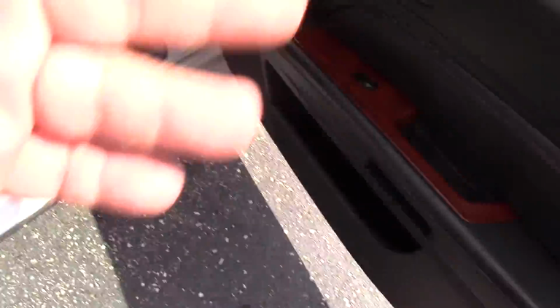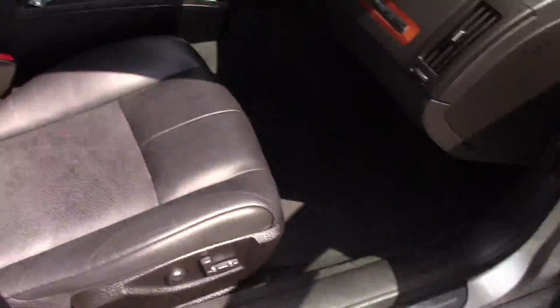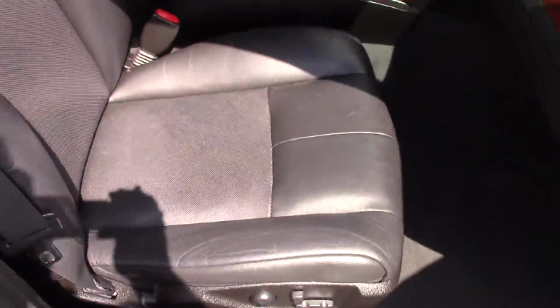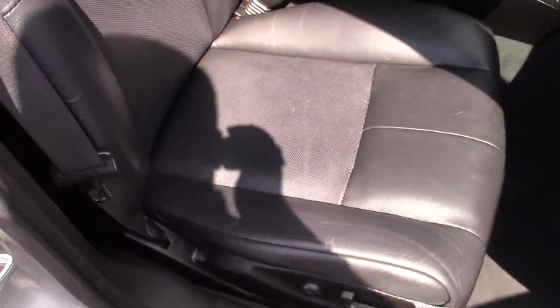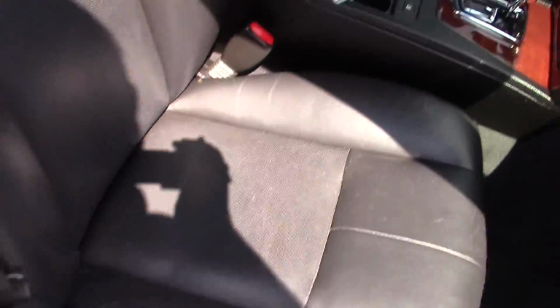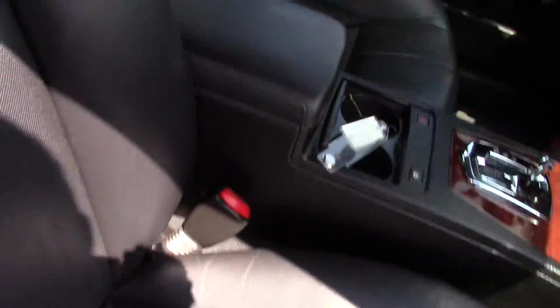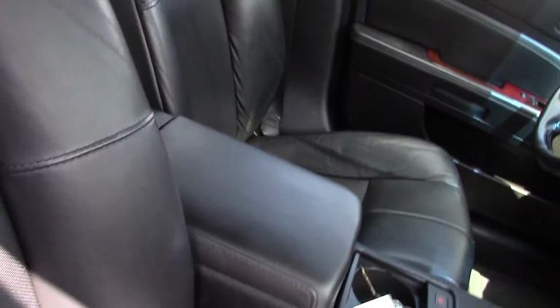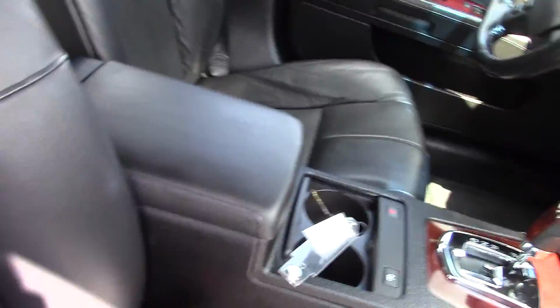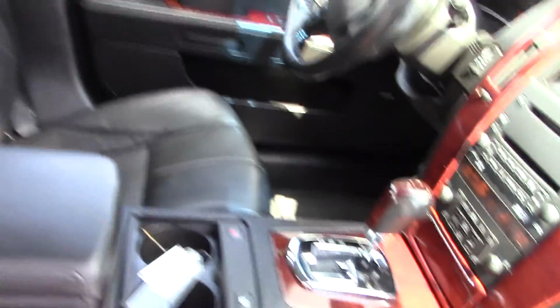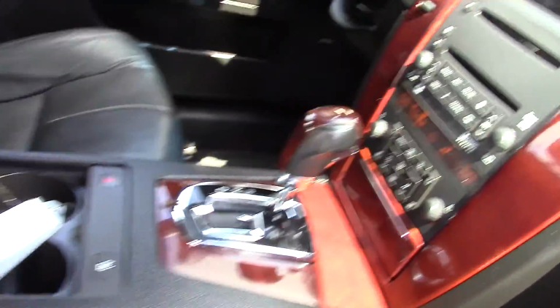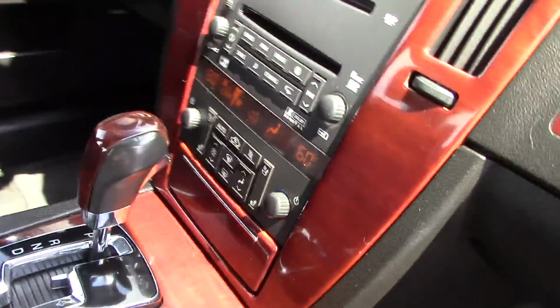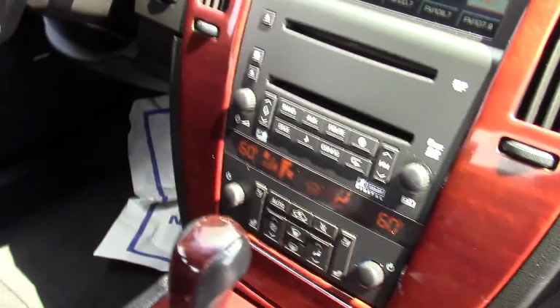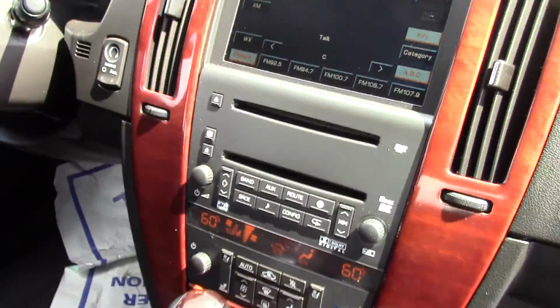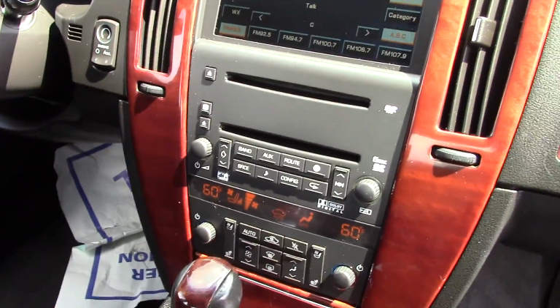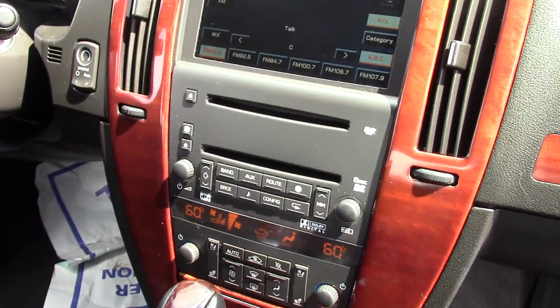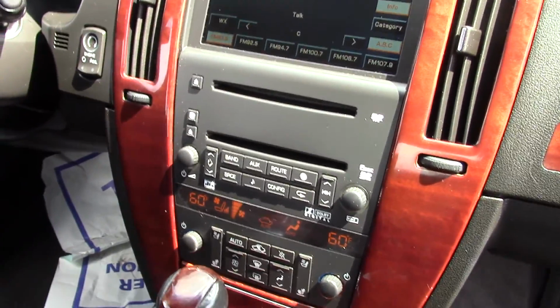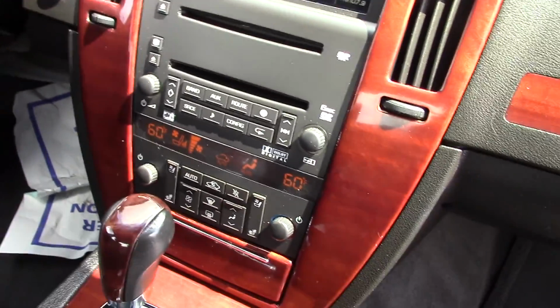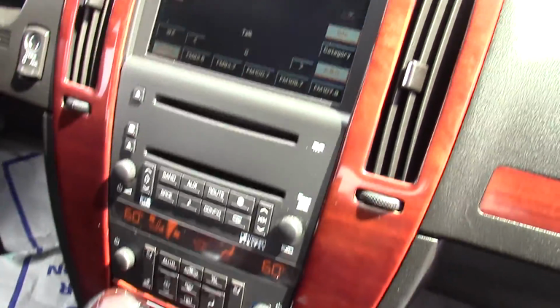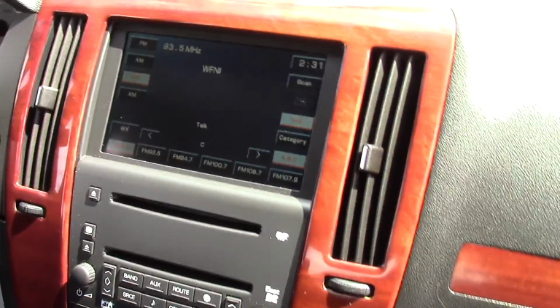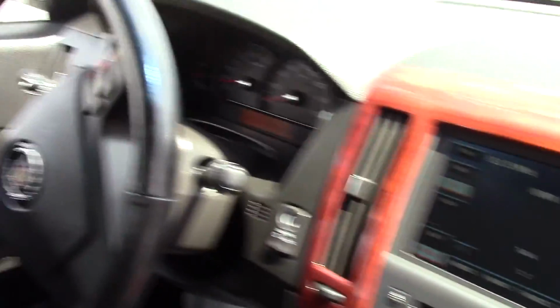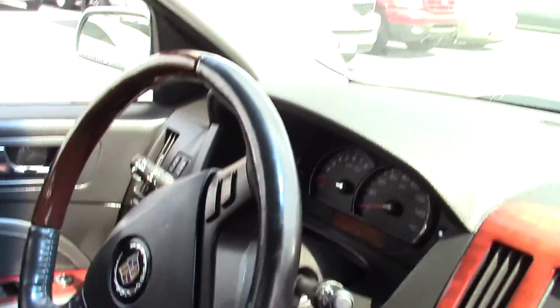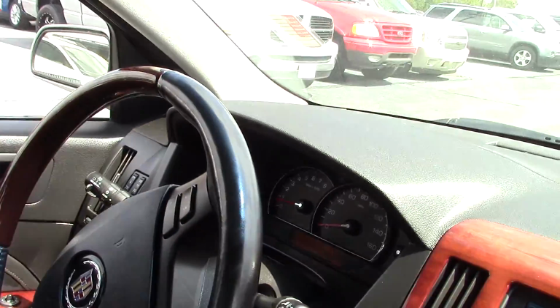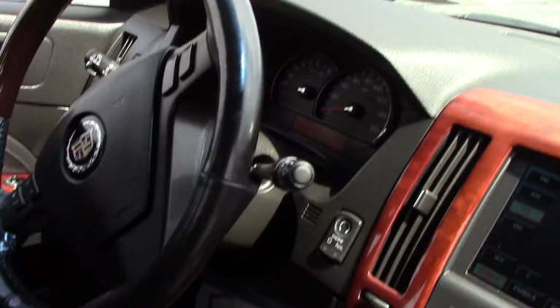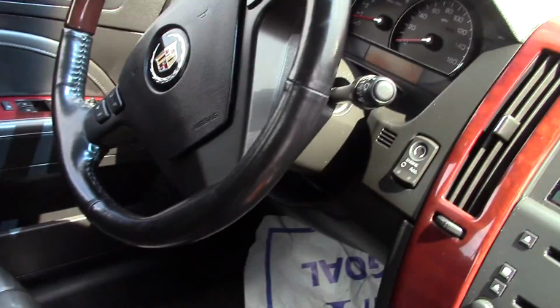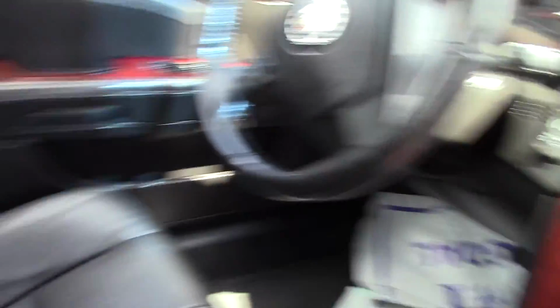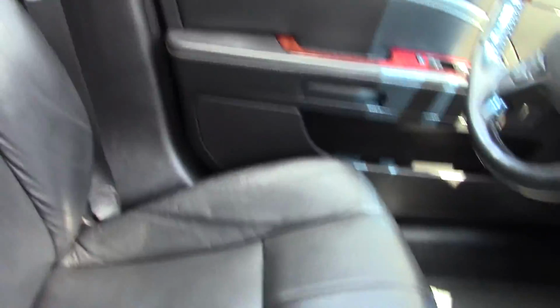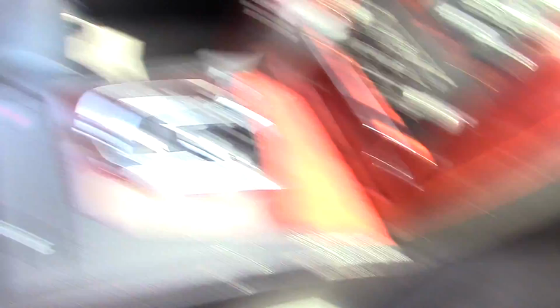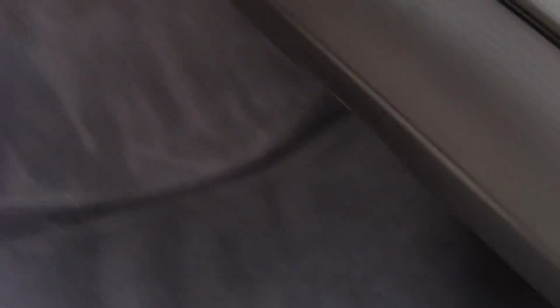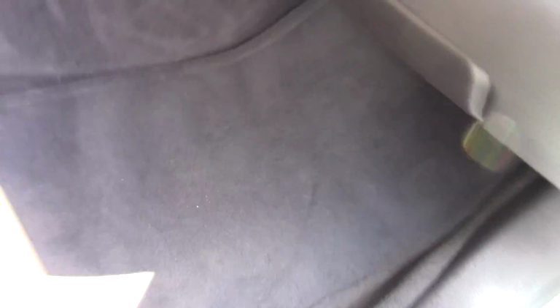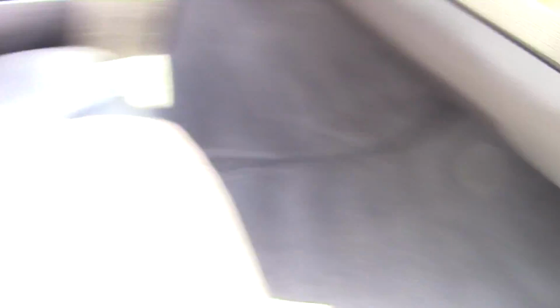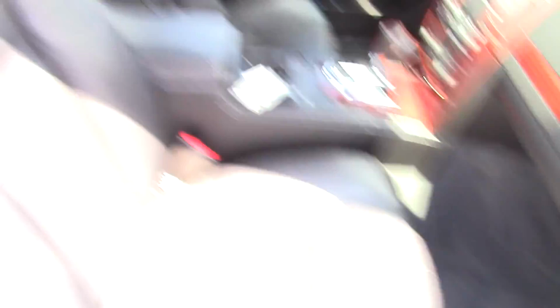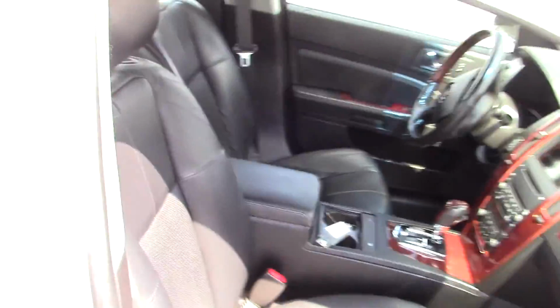You do have dual power operated seats in the front. The seats are heated and cooled. You do have a 6 CD player. All of your instruments and everything — the car looks fantastic.